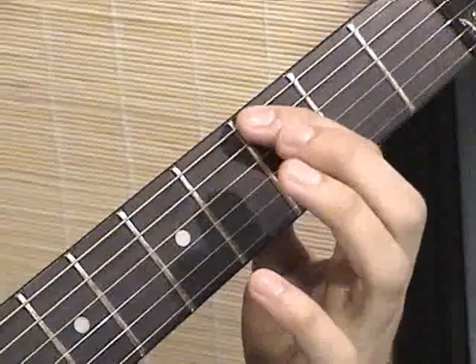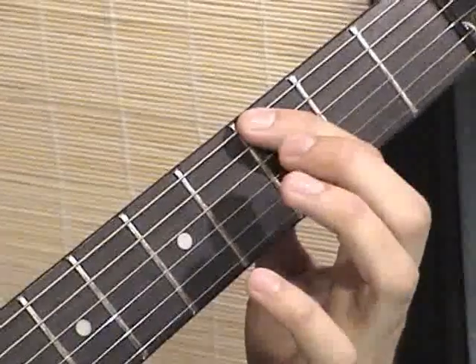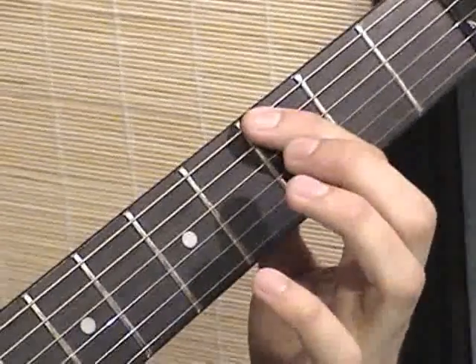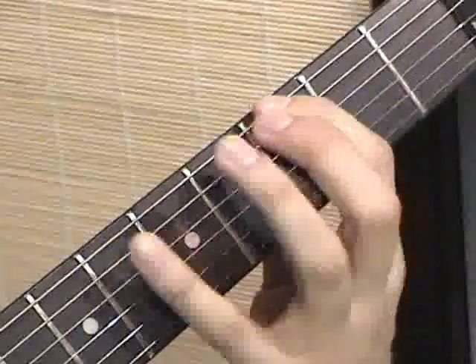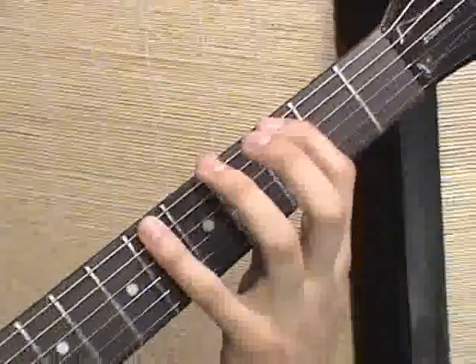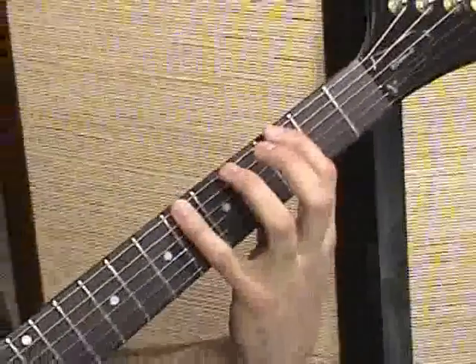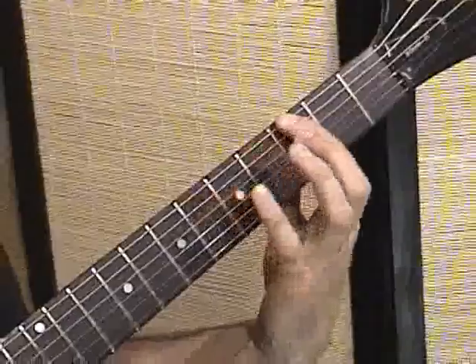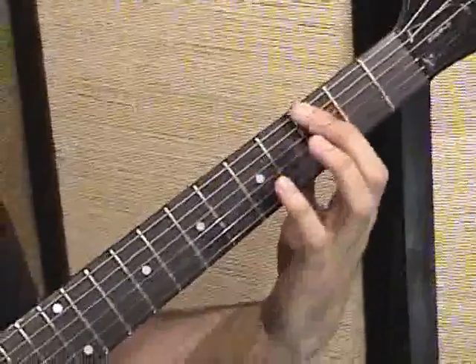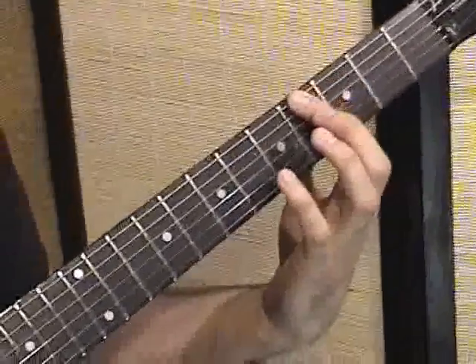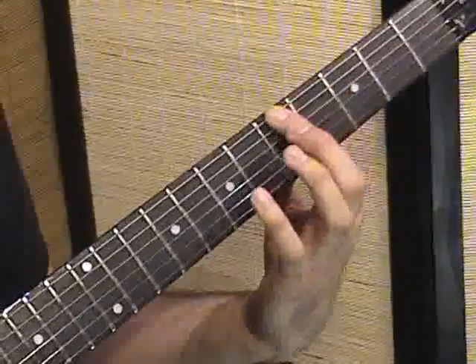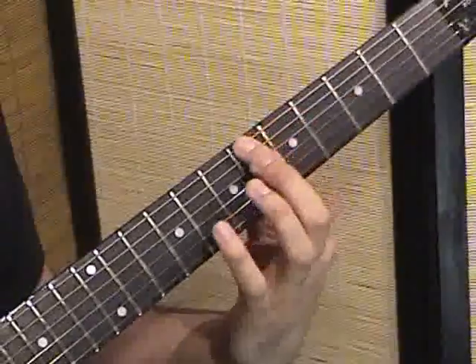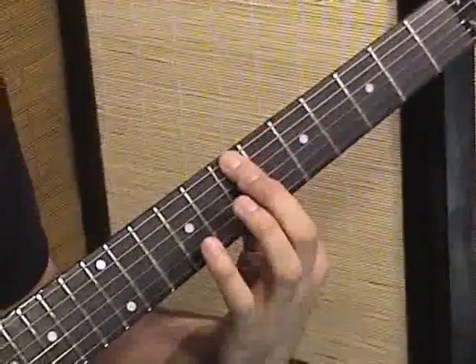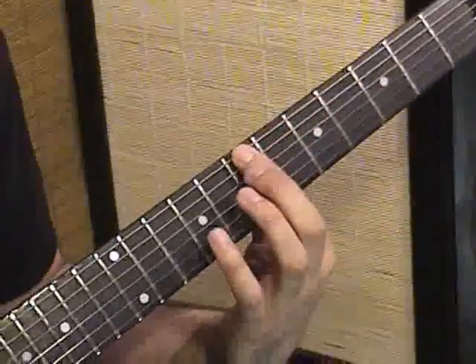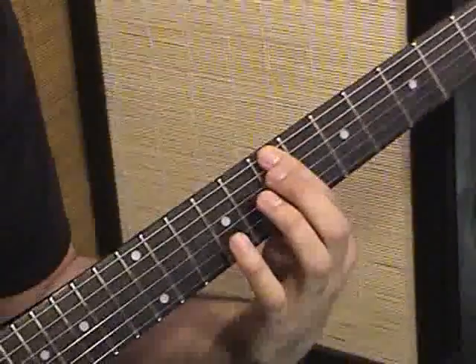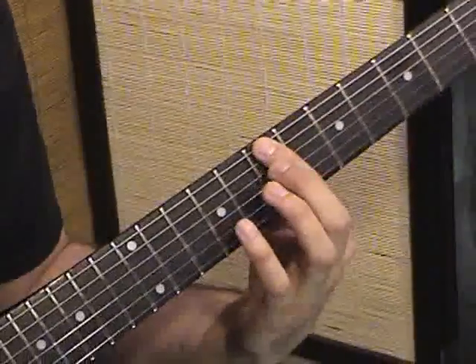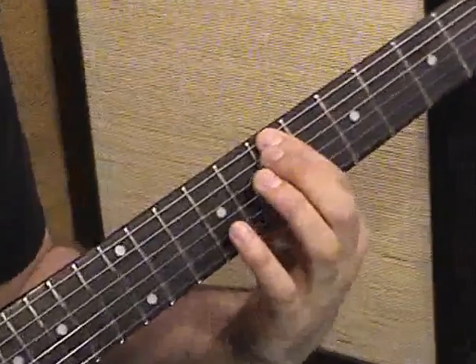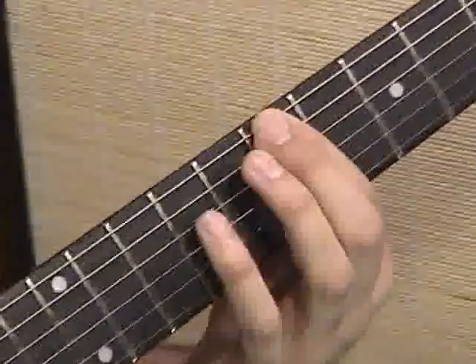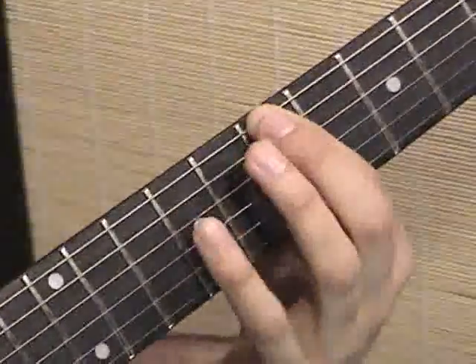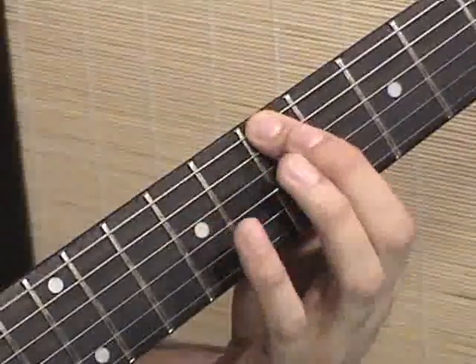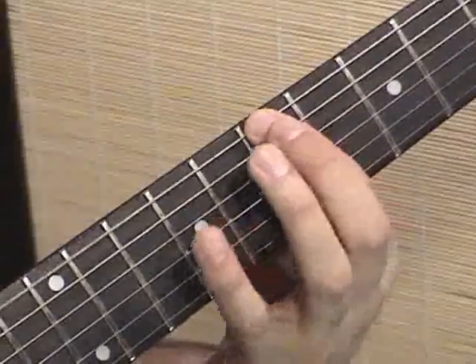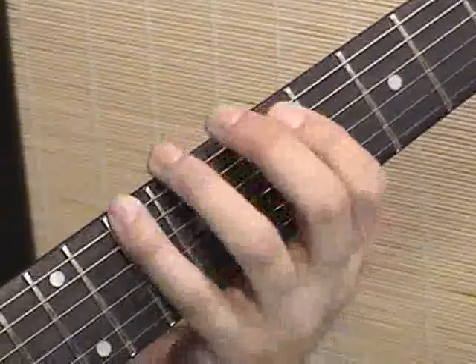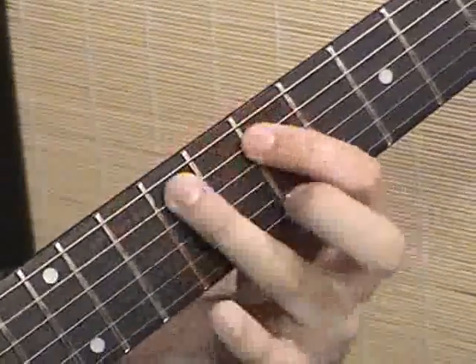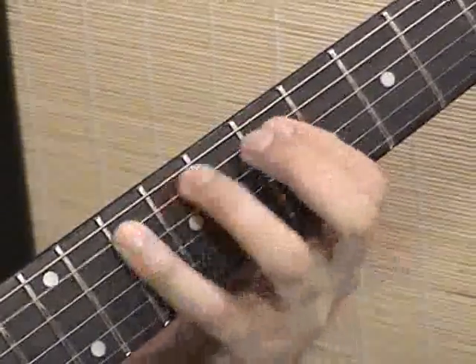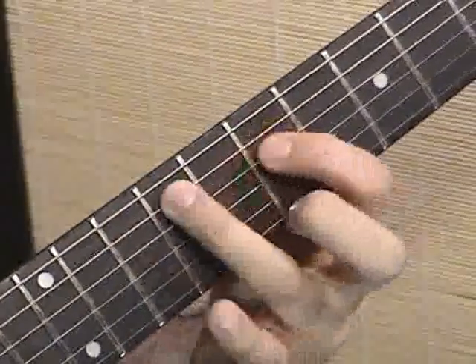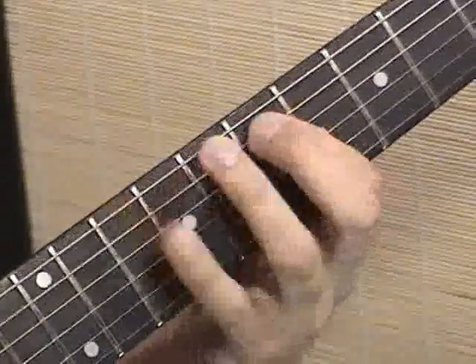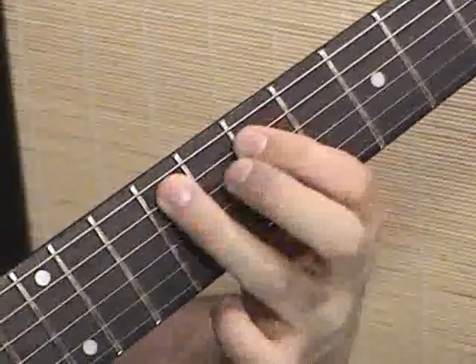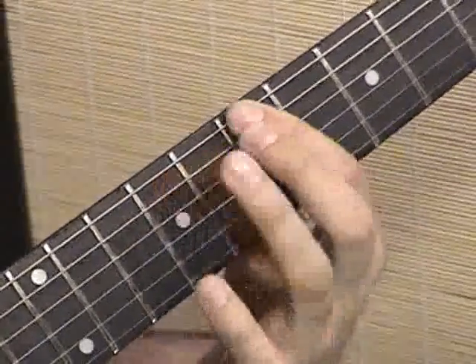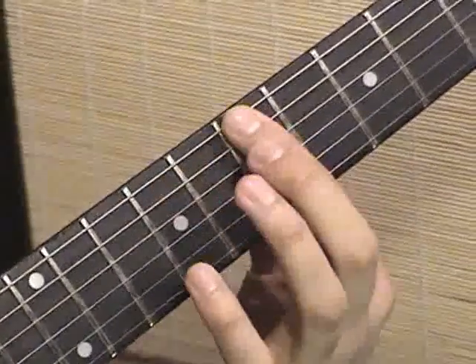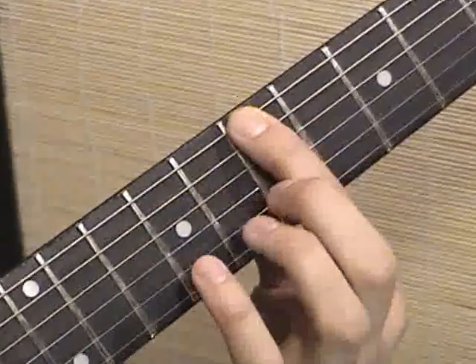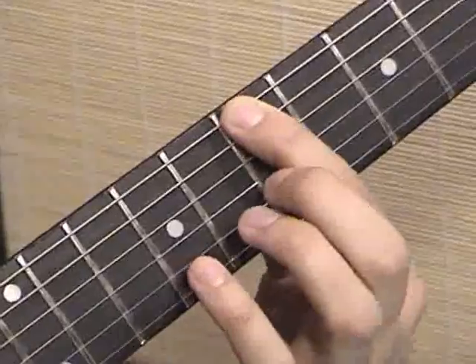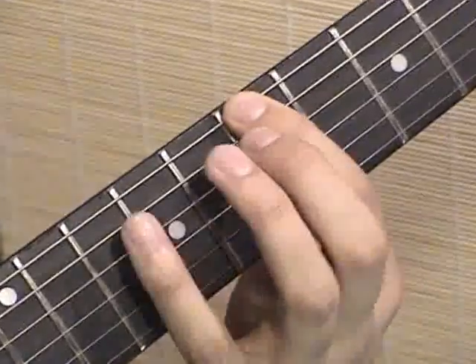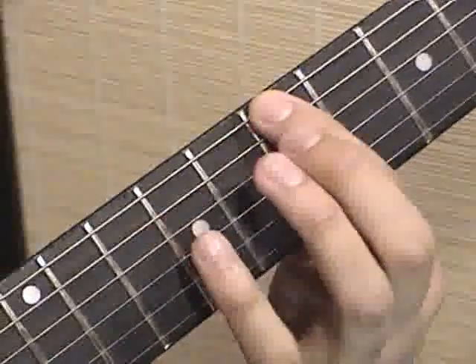To make this easier, if it's too wide of a shape here at the 3rd fret, you can move this up to maybe around the 7th fret. You'd be going 7 and then 10 — it's a good way to practice that same shape, just higher up the neck.